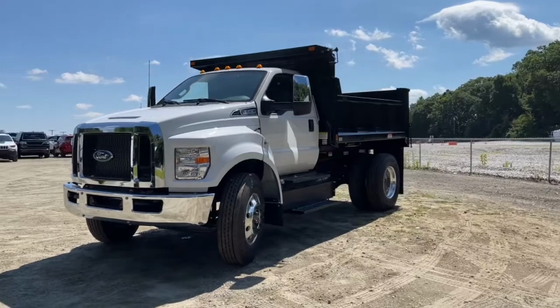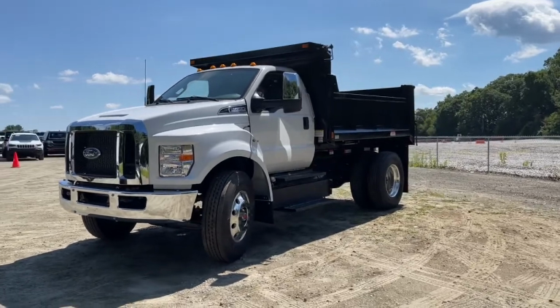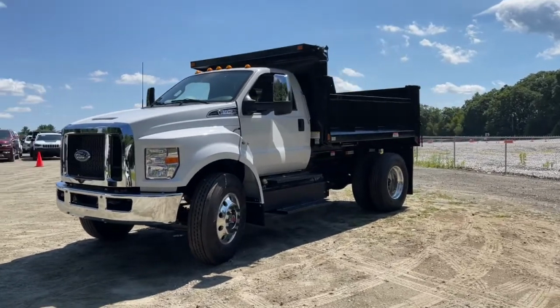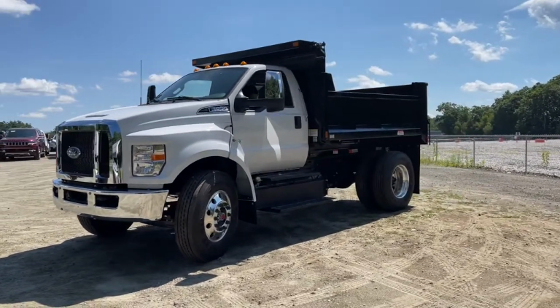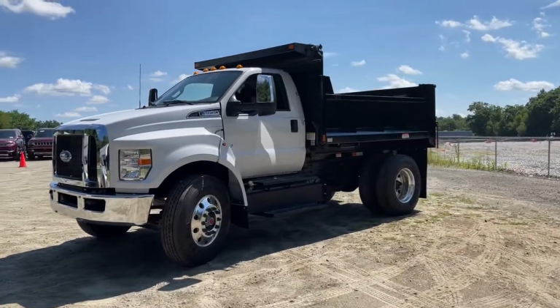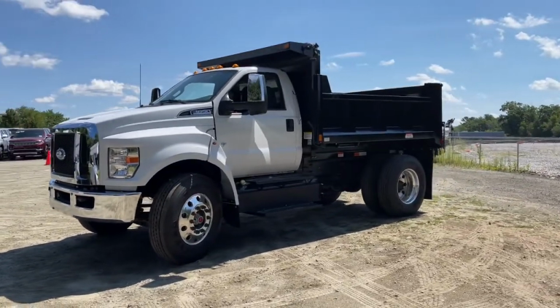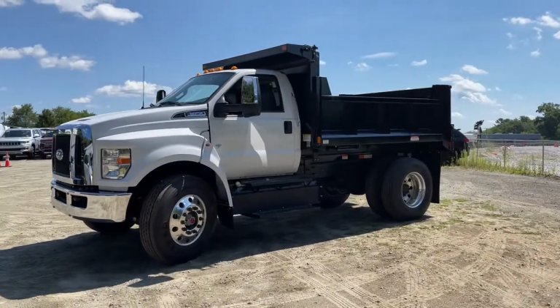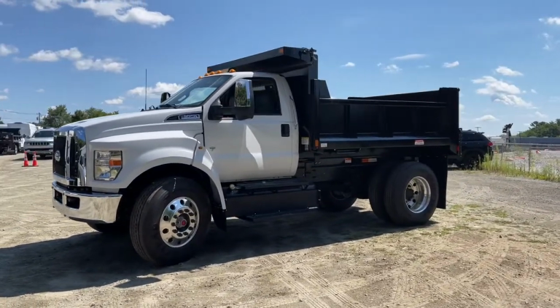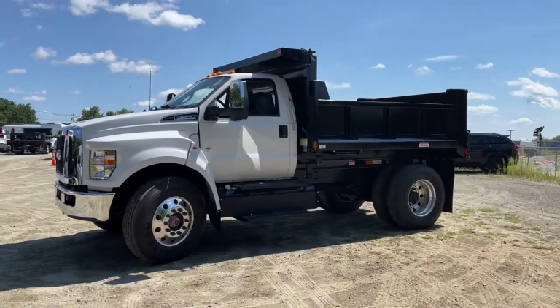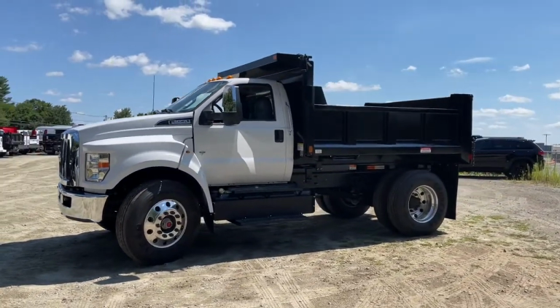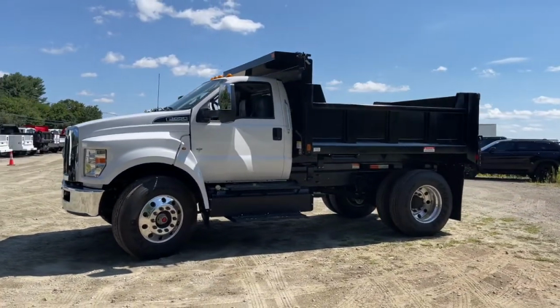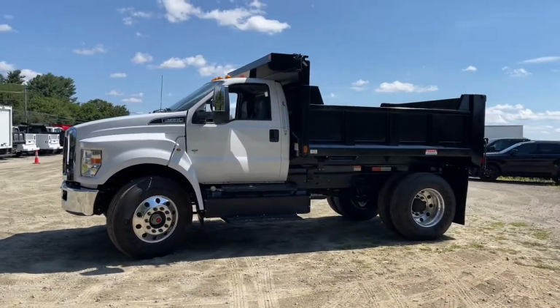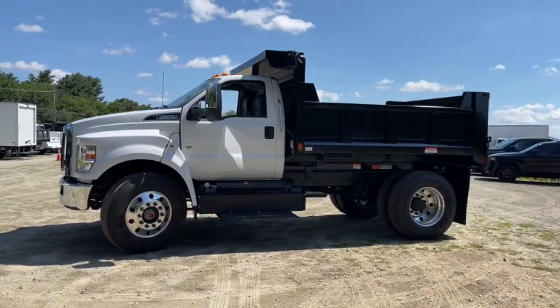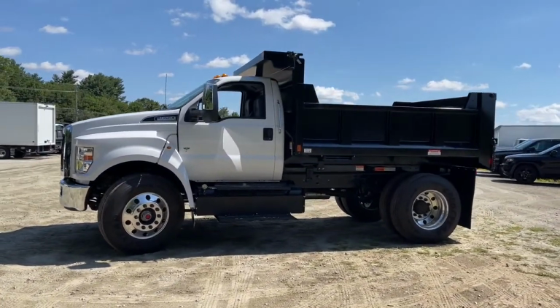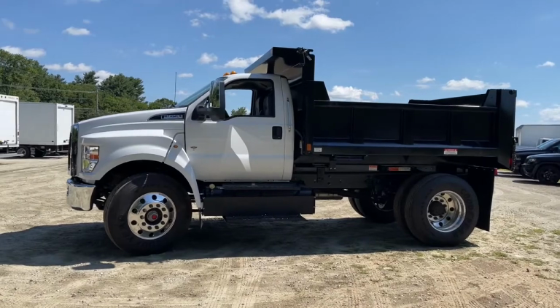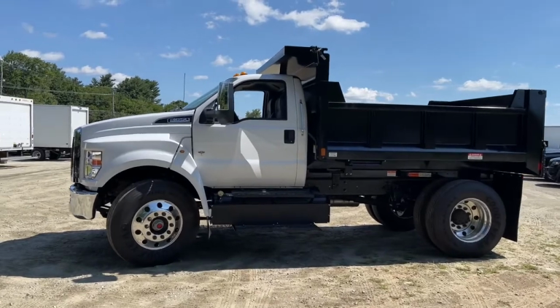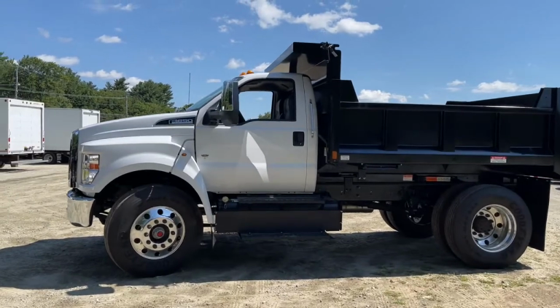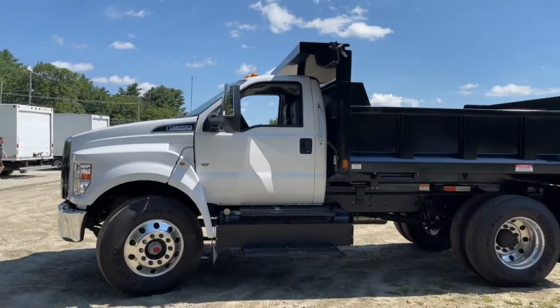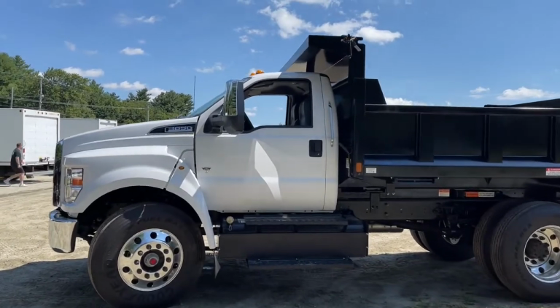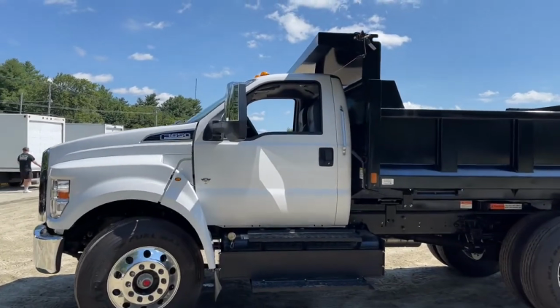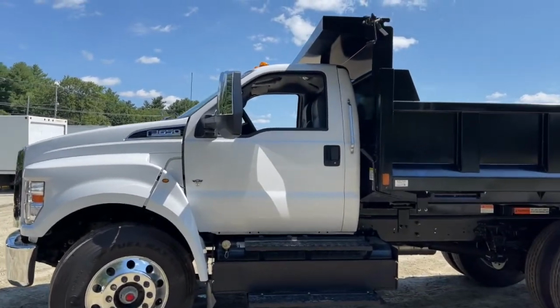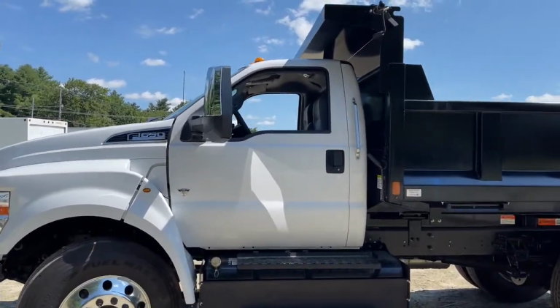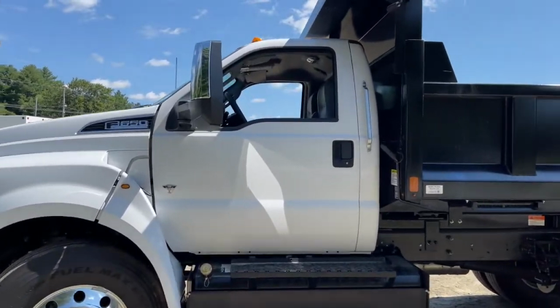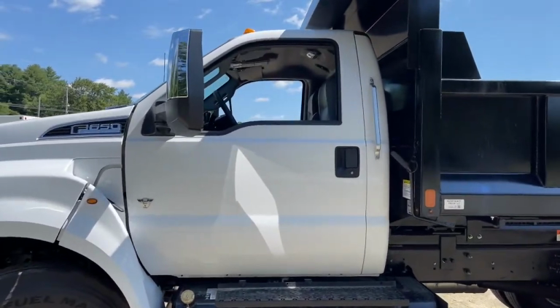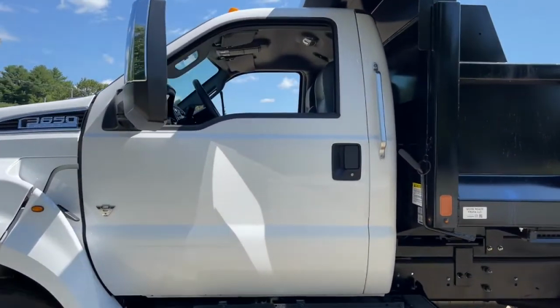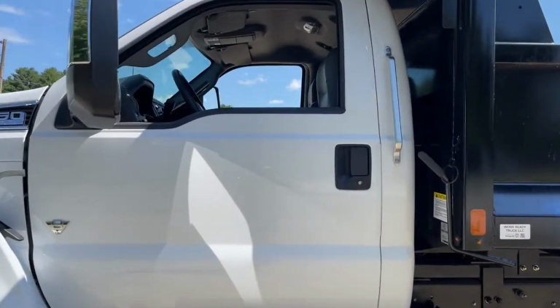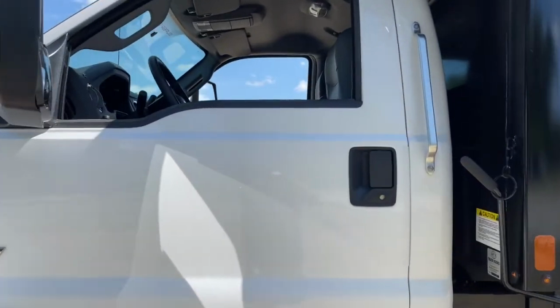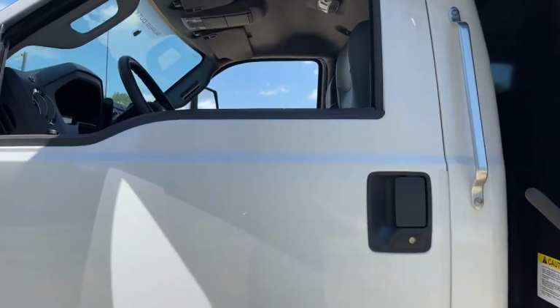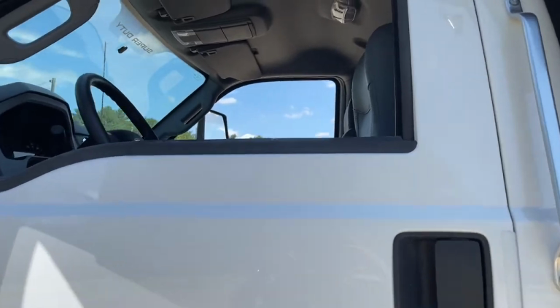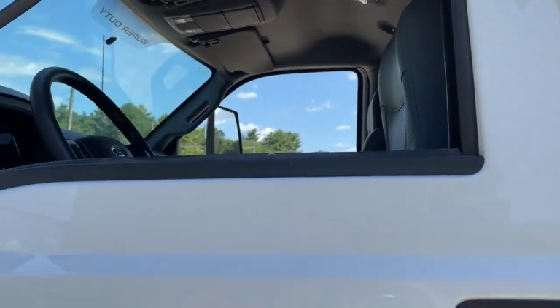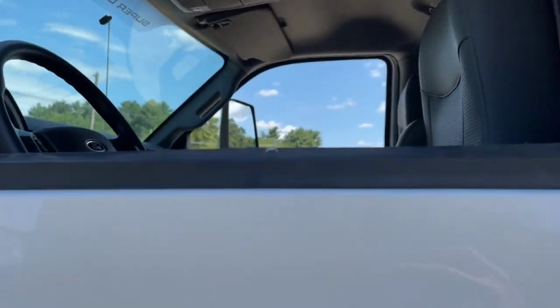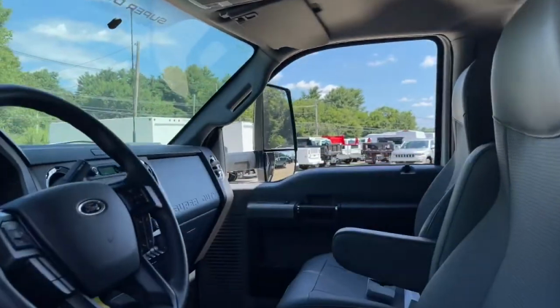Get the strength and power your business needs to handle the demands of the toughest jobs. The durable and dependable Ford F-650 and F-750 are built to your specifications in America.